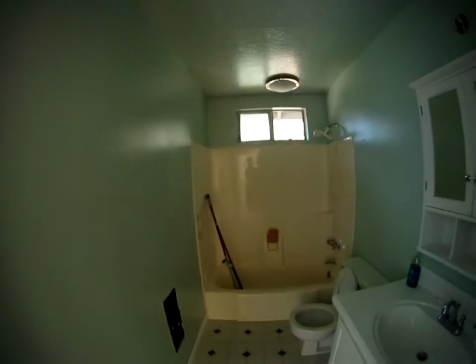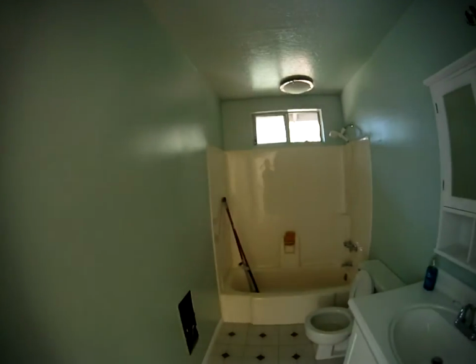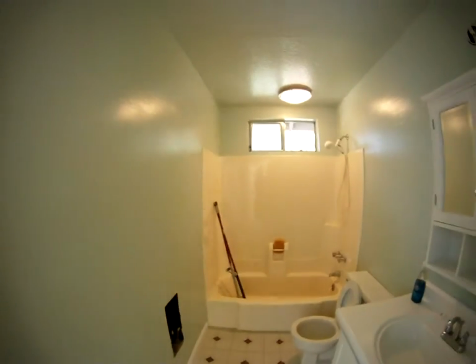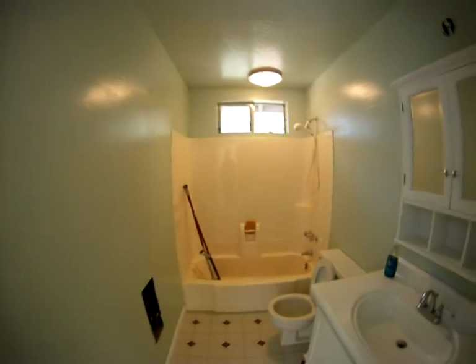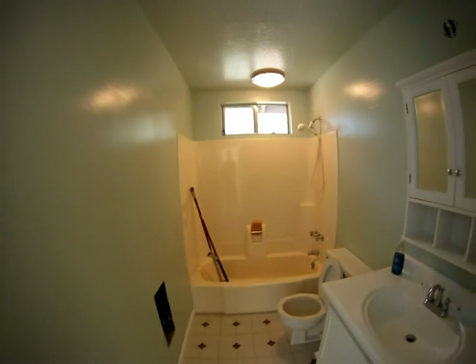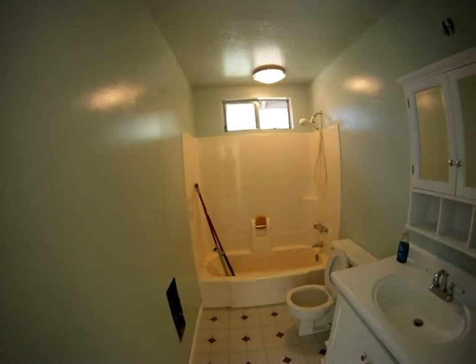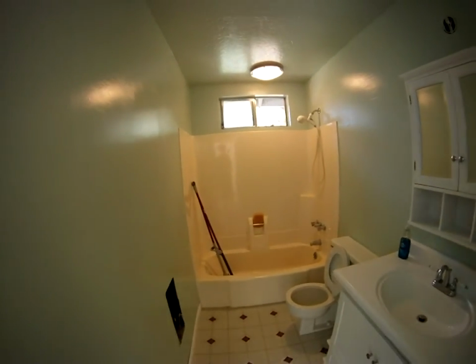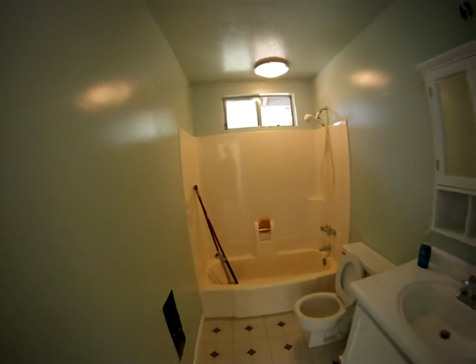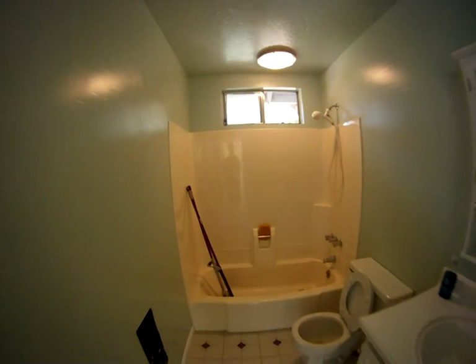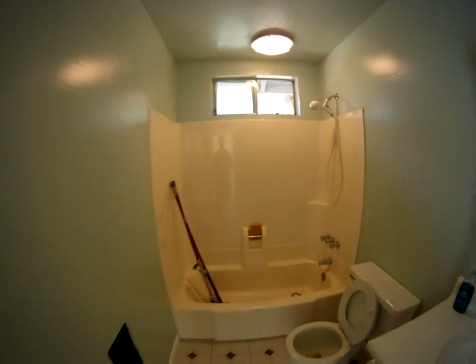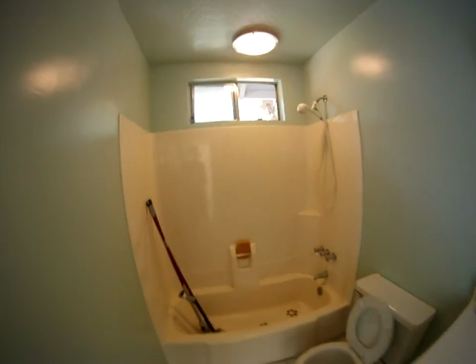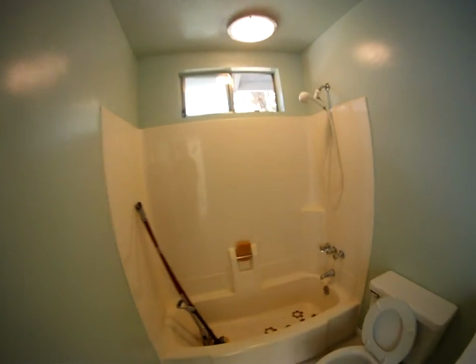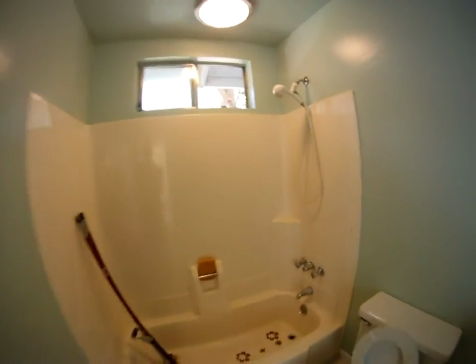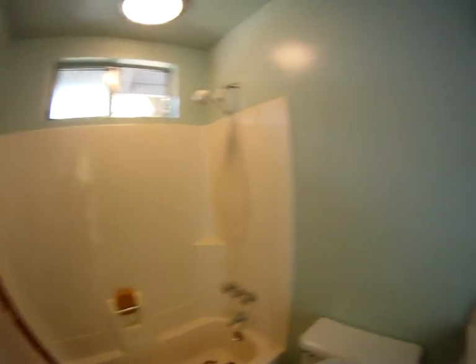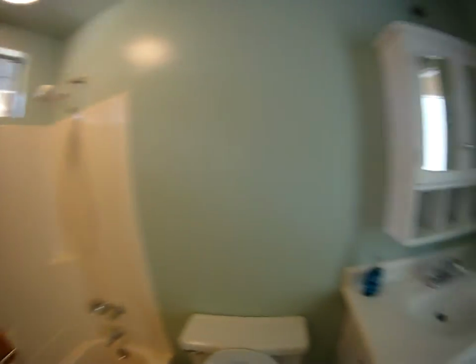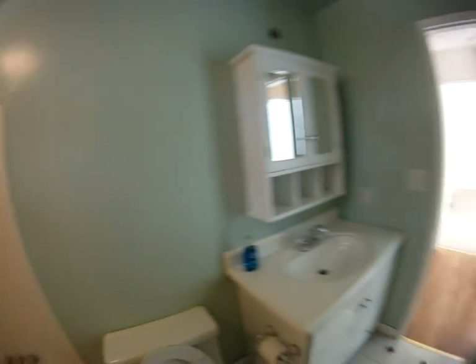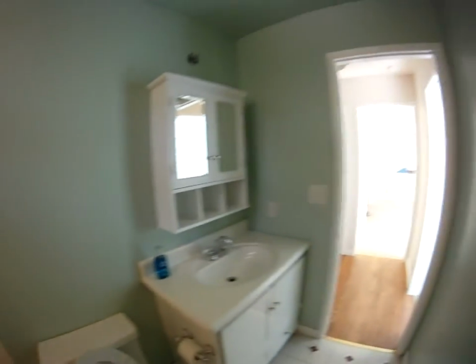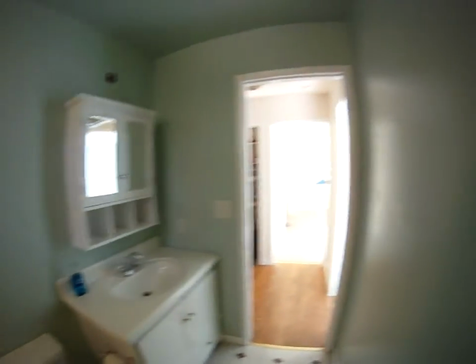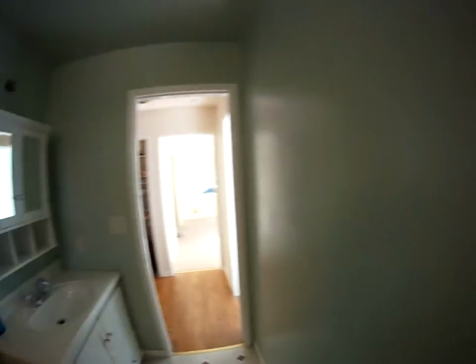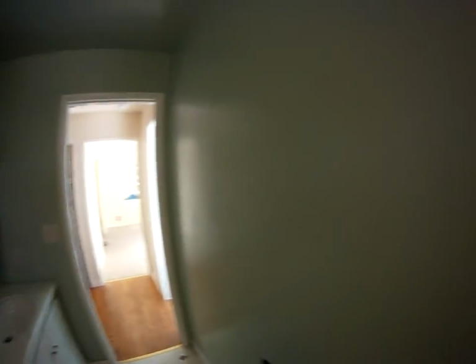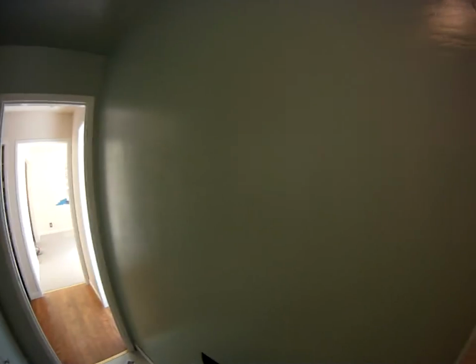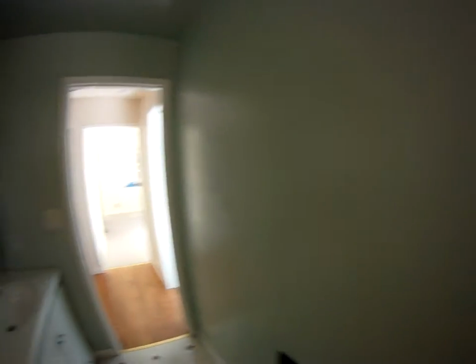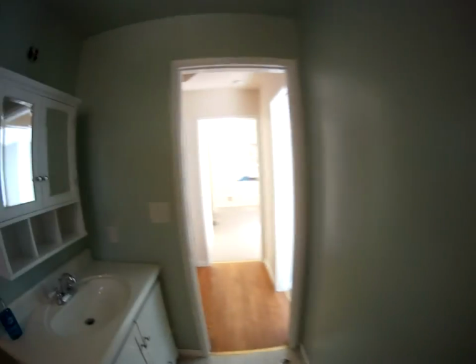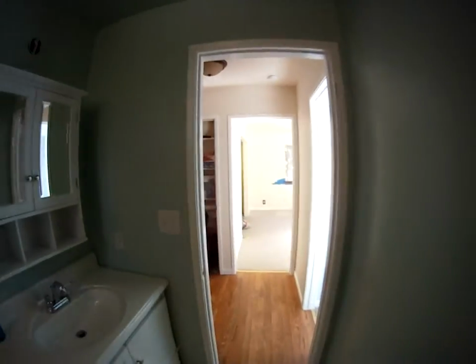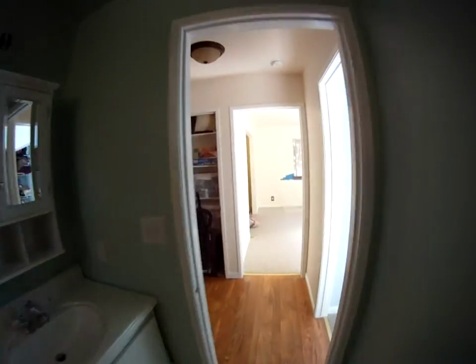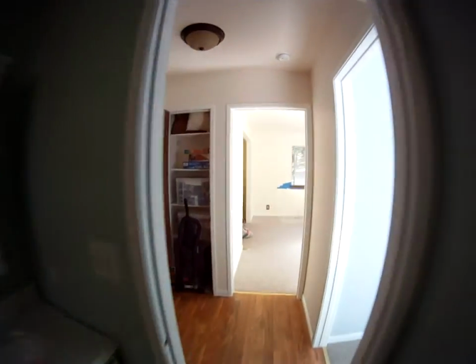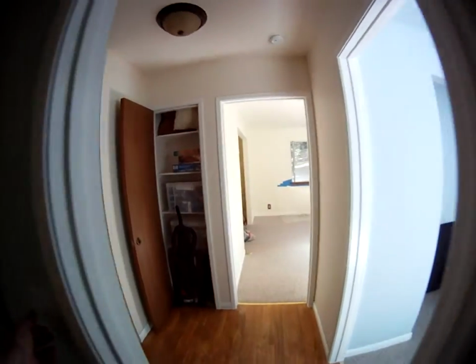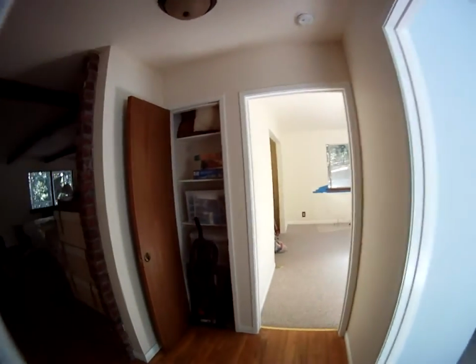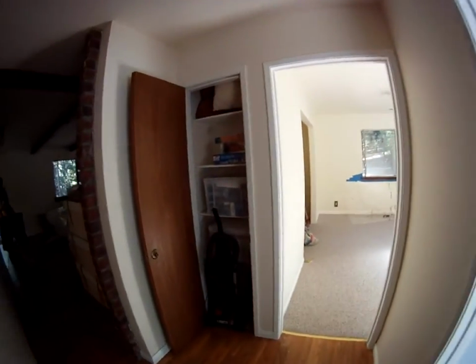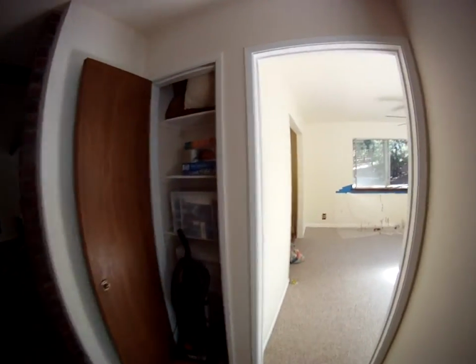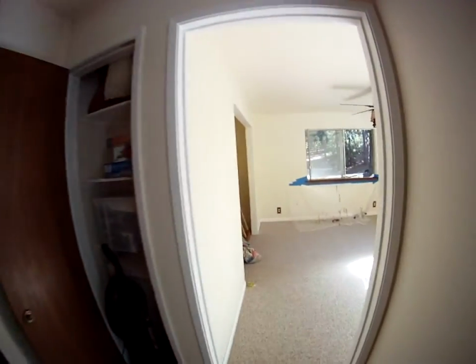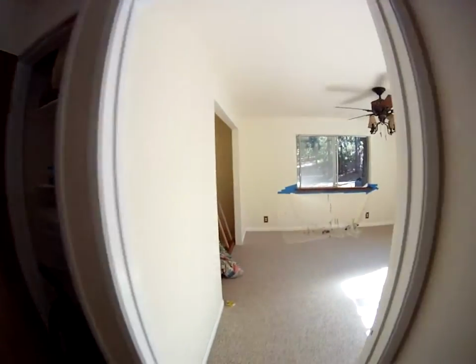Bathroom much nicer. Closets are already getting packed.